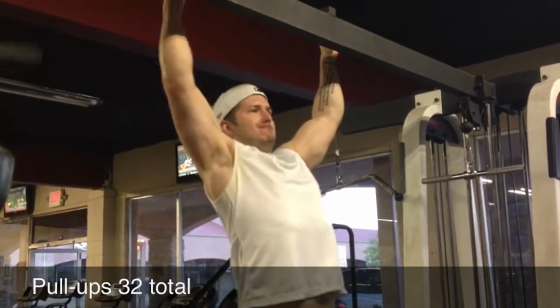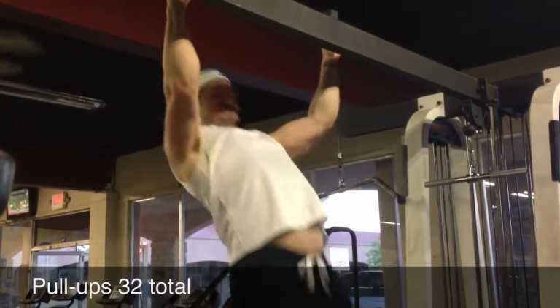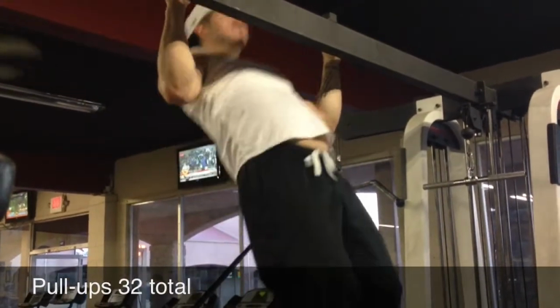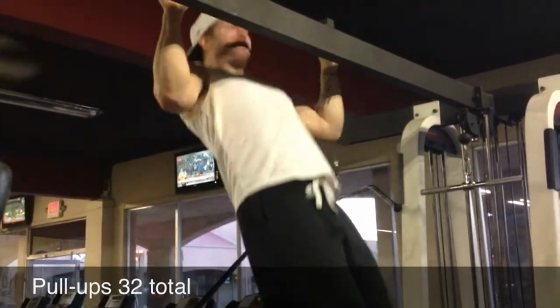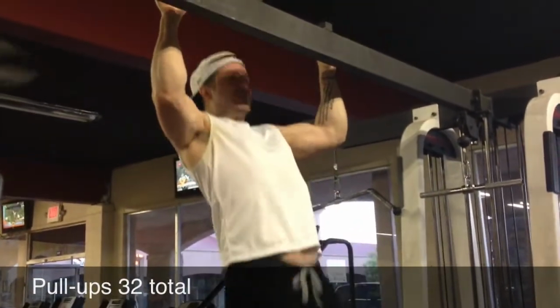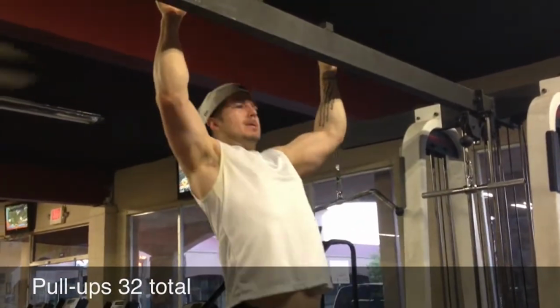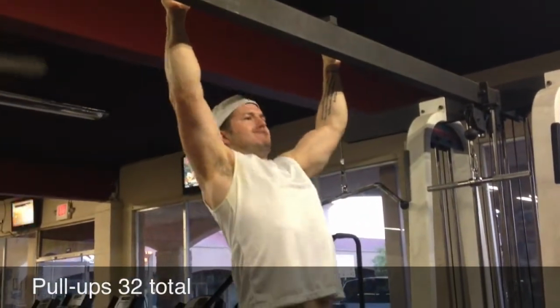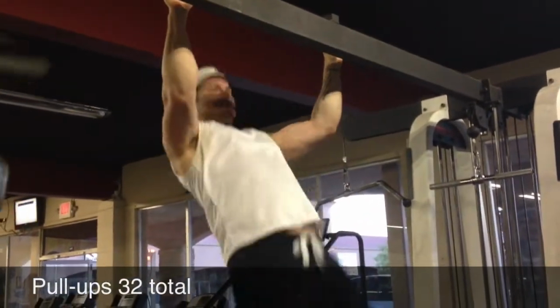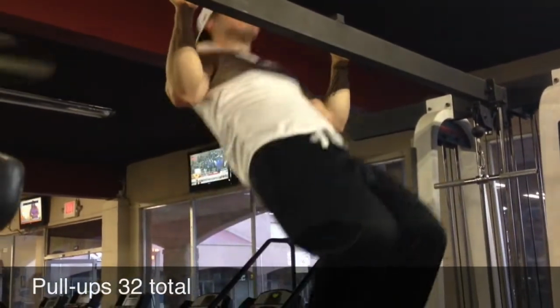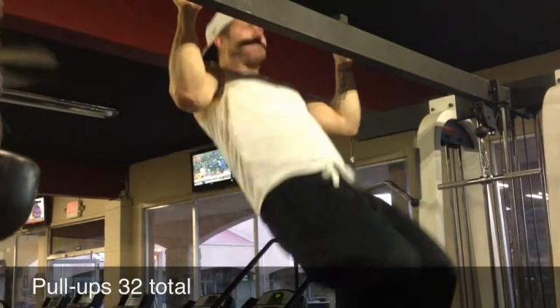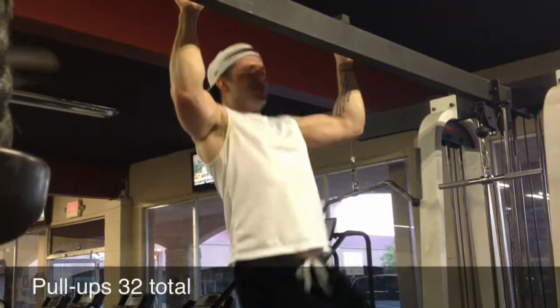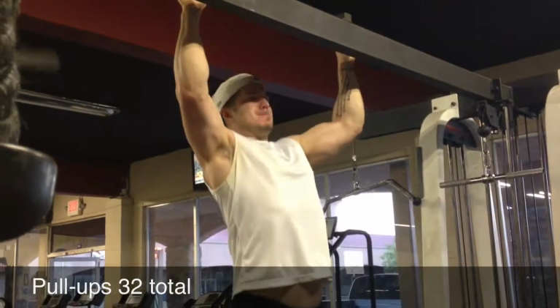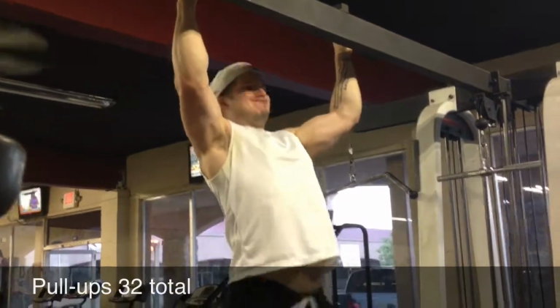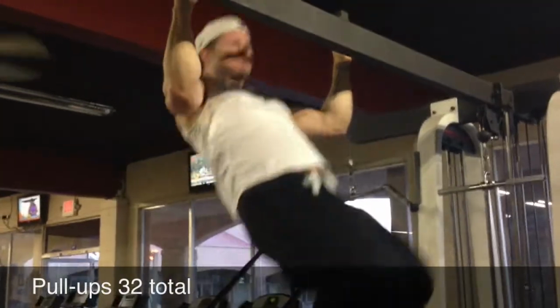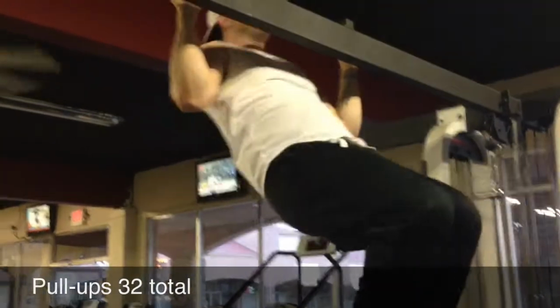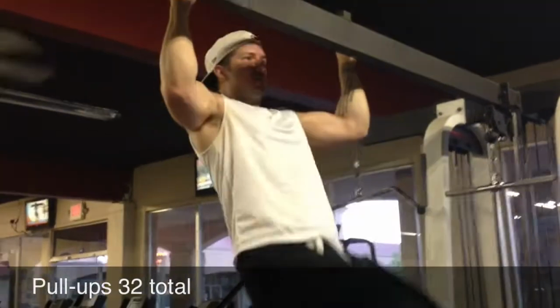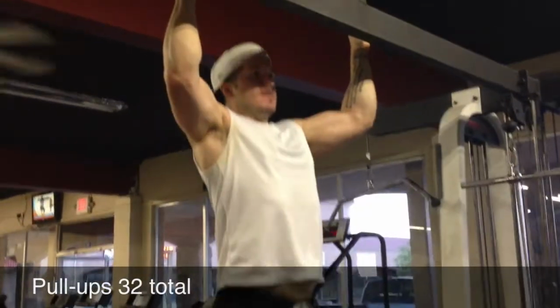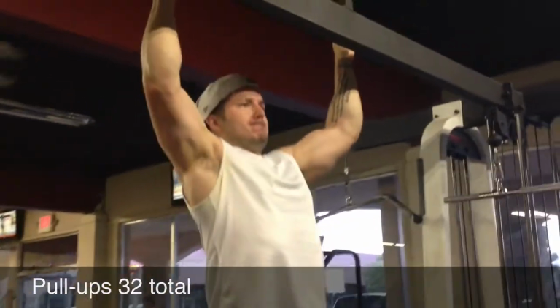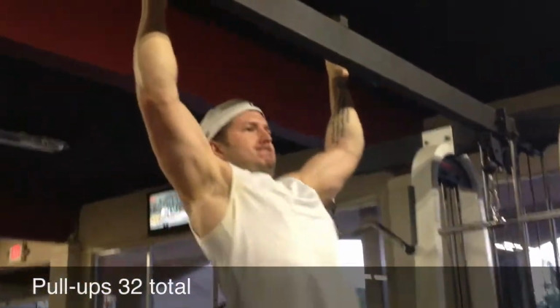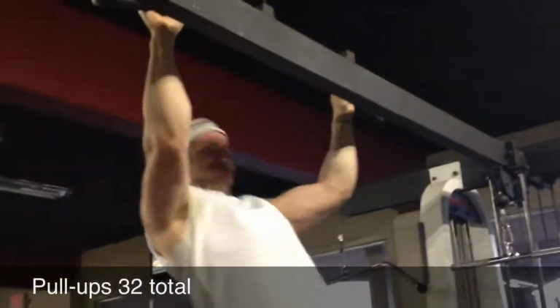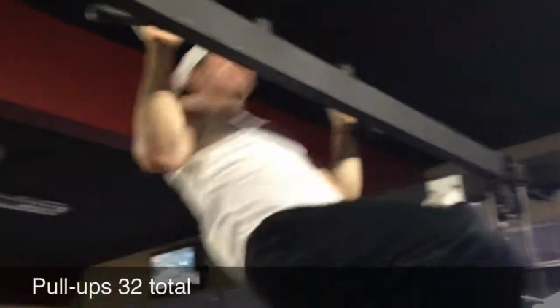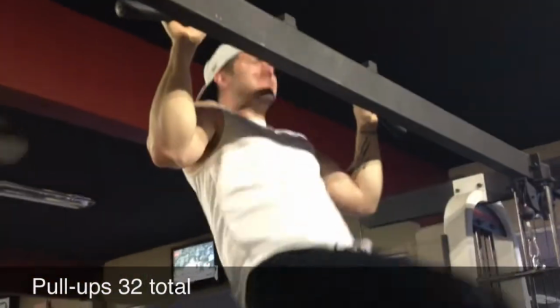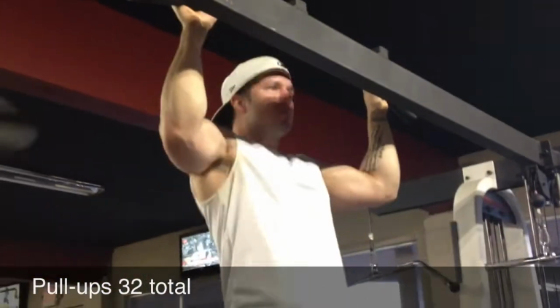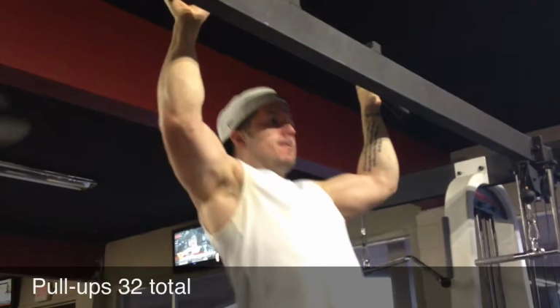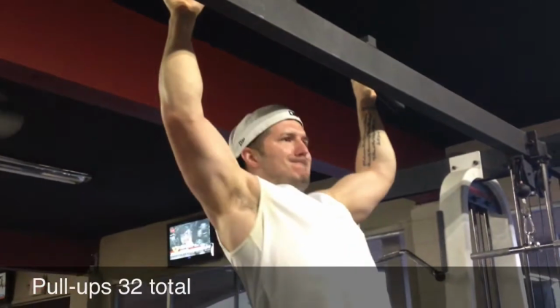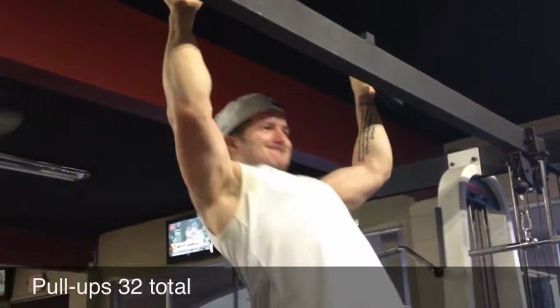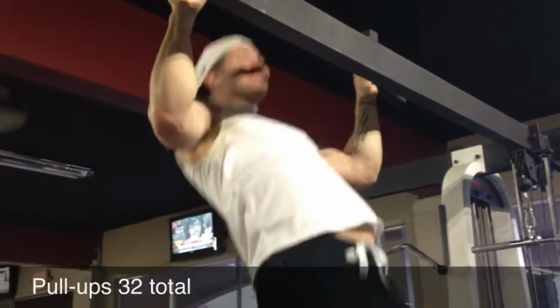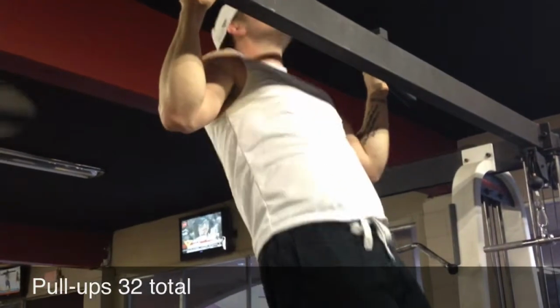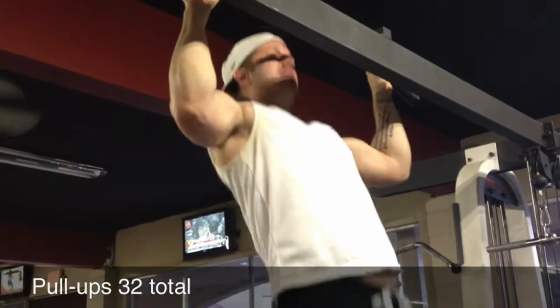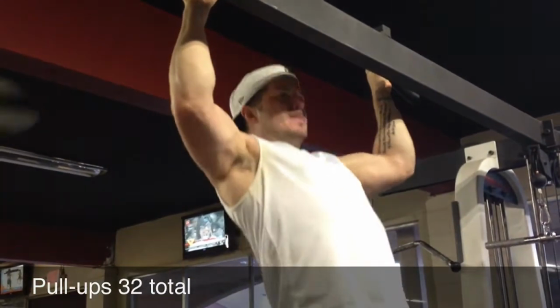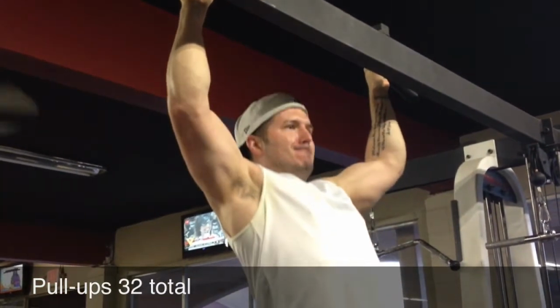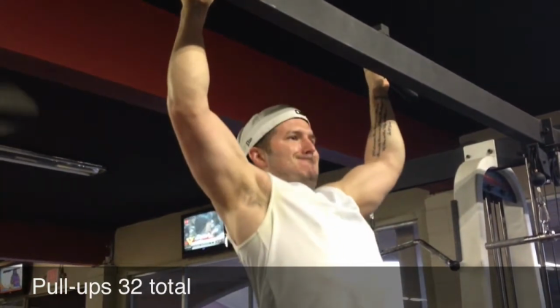EPC, you probably don't want to watch this — you'll be burnt staring at me all day long. But I'm trying to get back into it. I did 32 pull-ups, obviously not in a row, and then I did like 30 chin-ups.